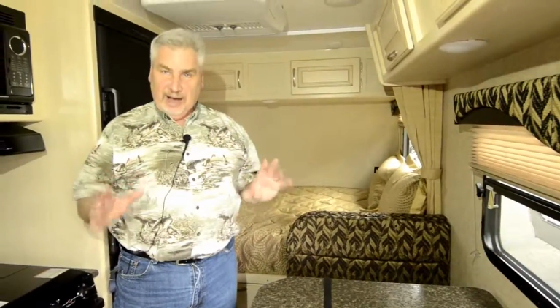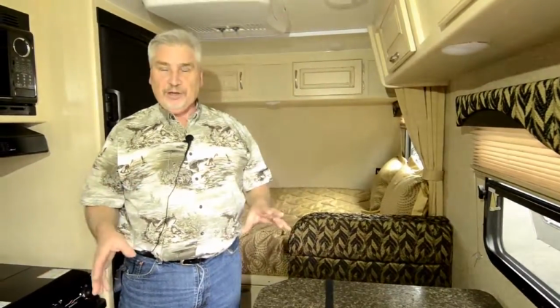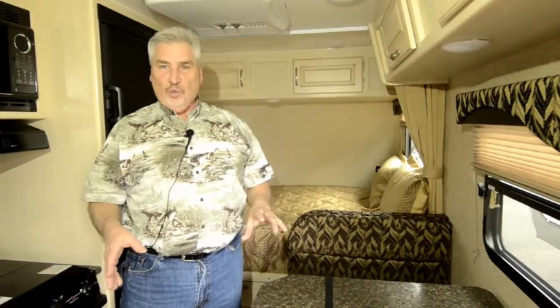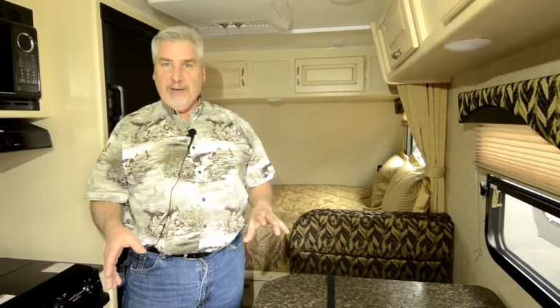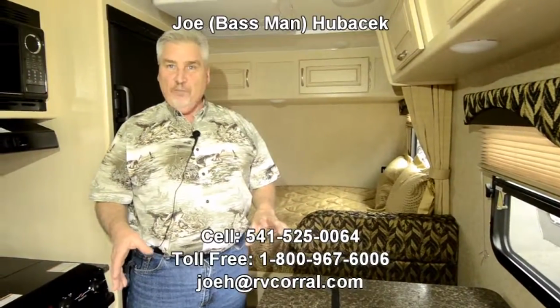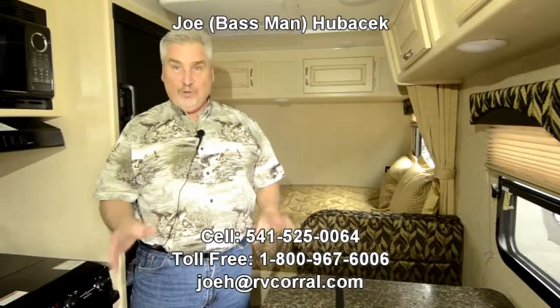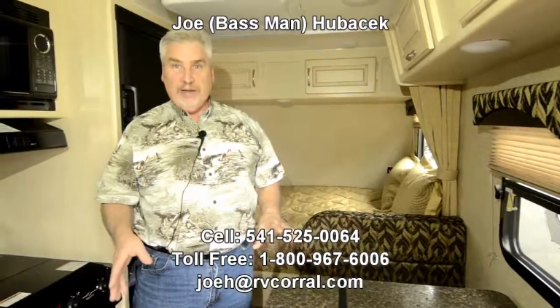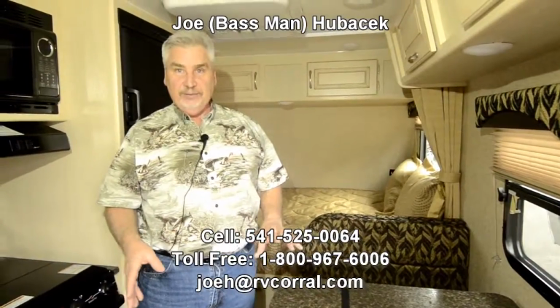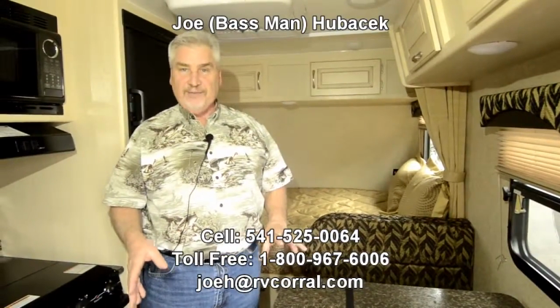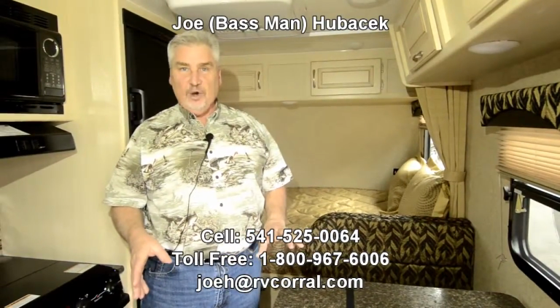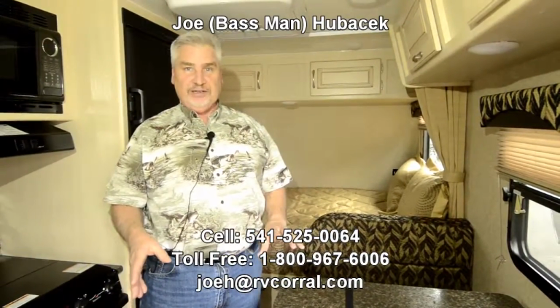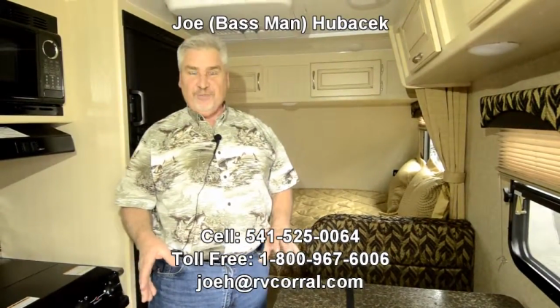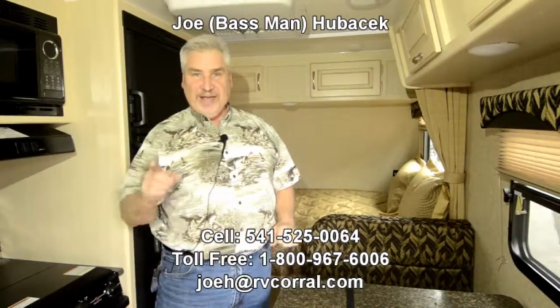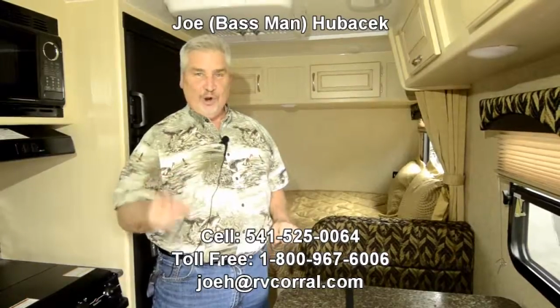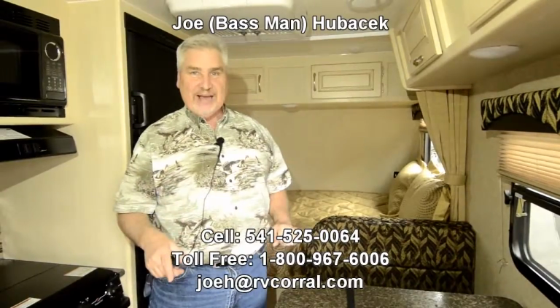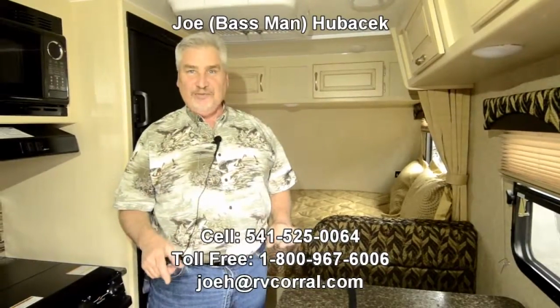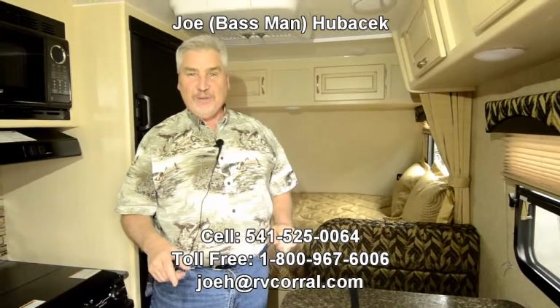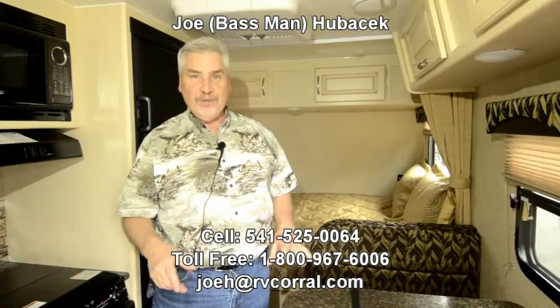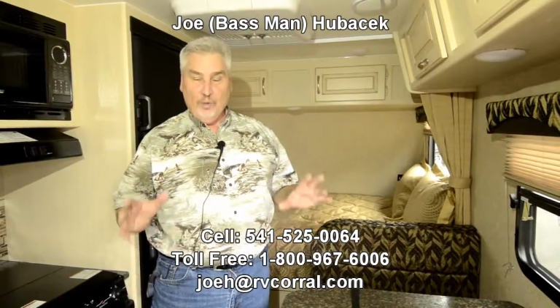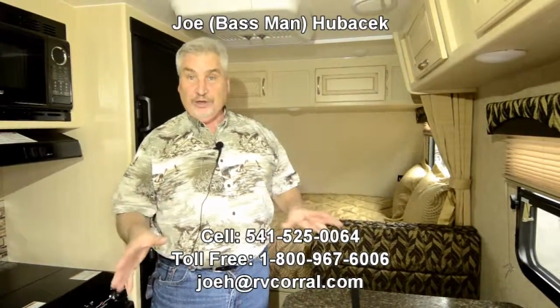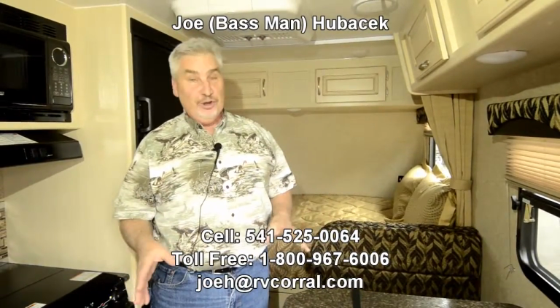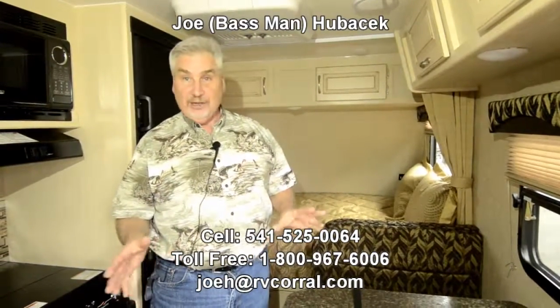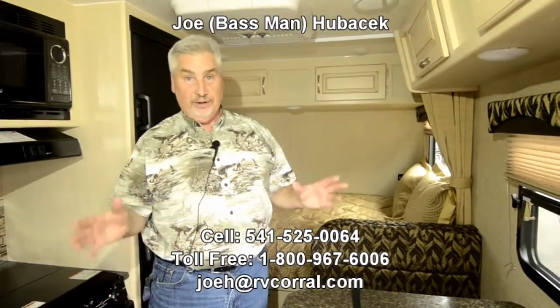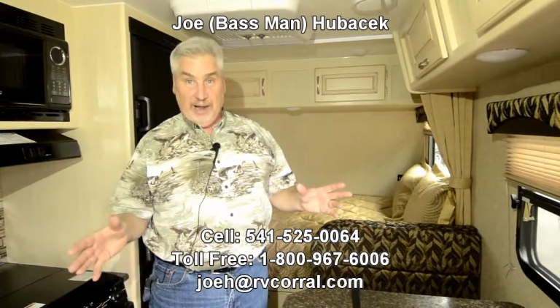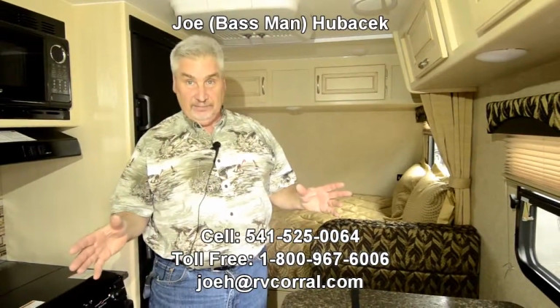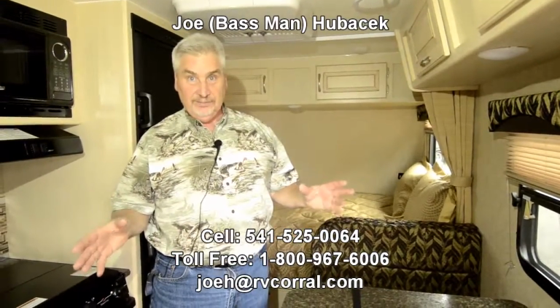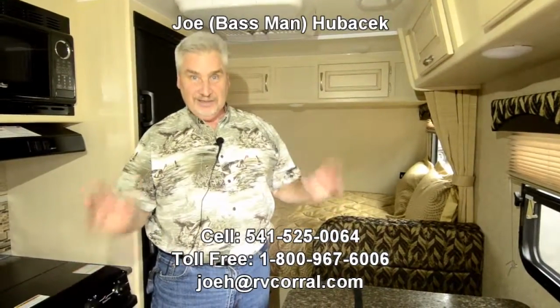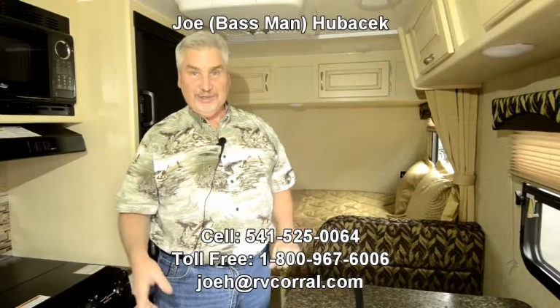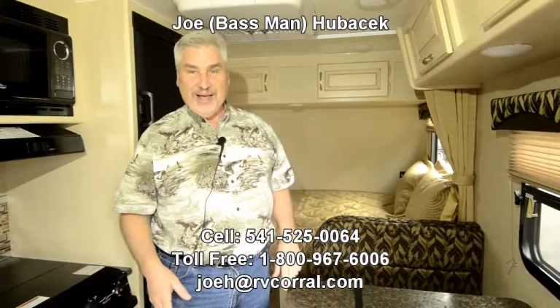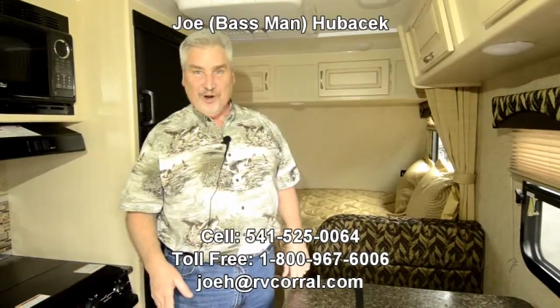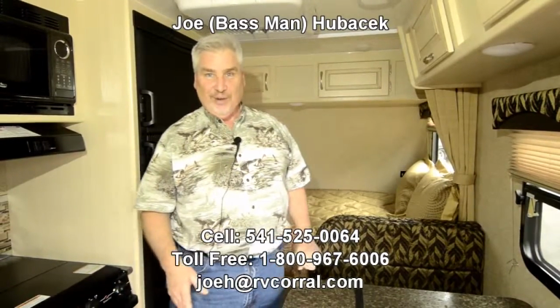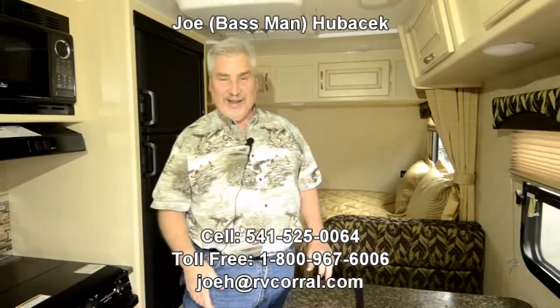Come look at this Winnebago Micro Mini 1706 FB and ask for Joe Bass — I'd love to help you. When you look at this unit, I'm telling you, you're going to buy it. Come see Joe Bass at the RV Corral. Thanks.